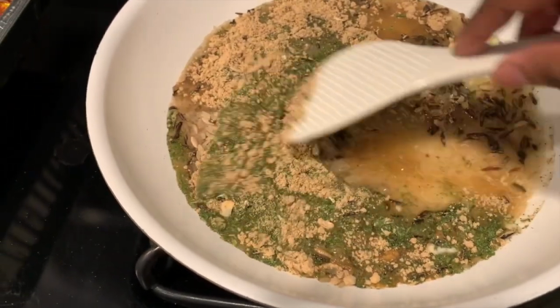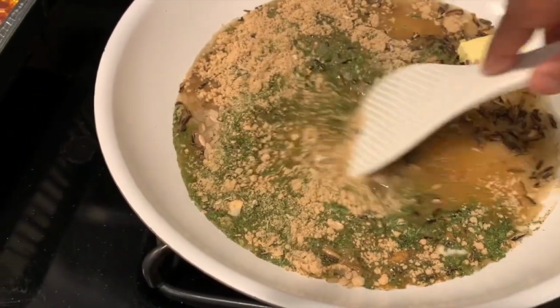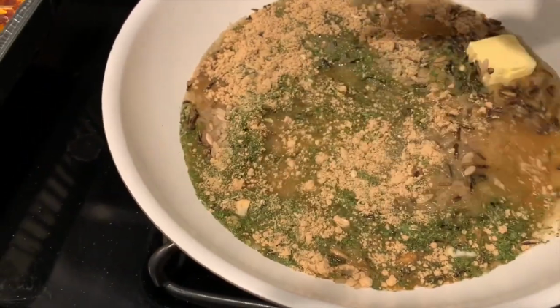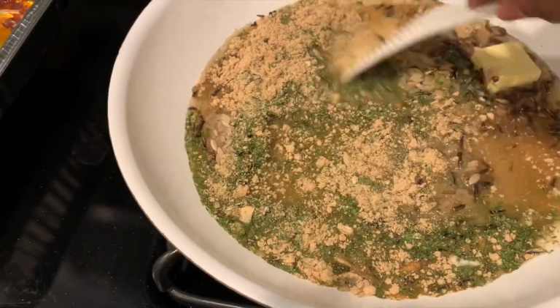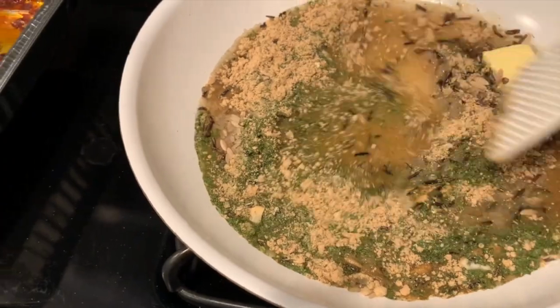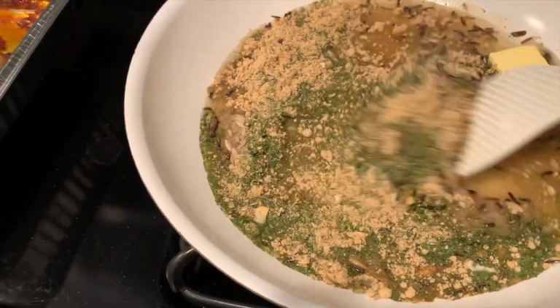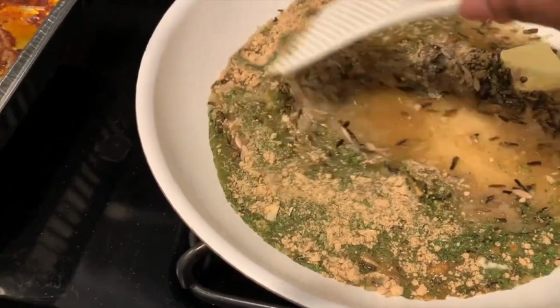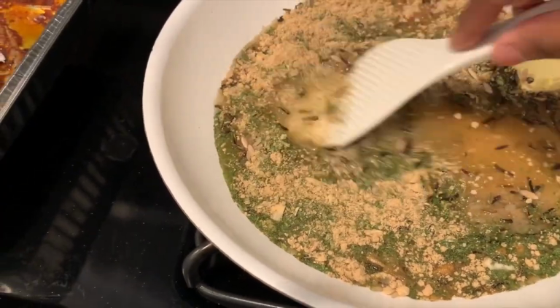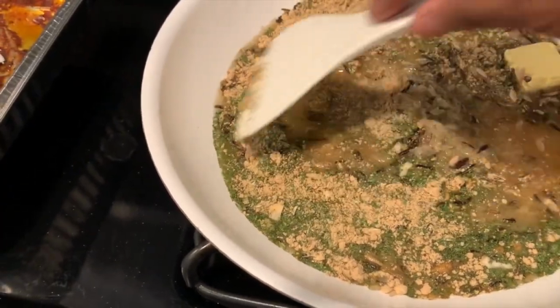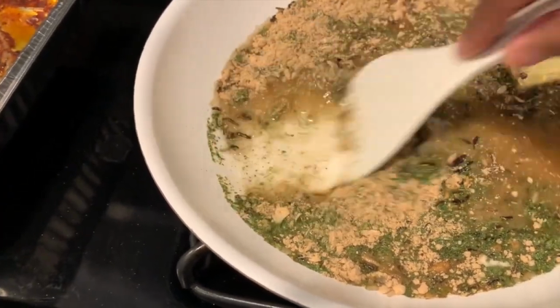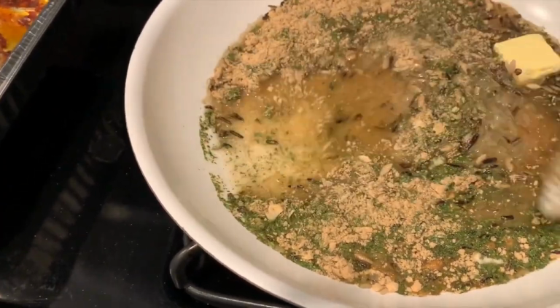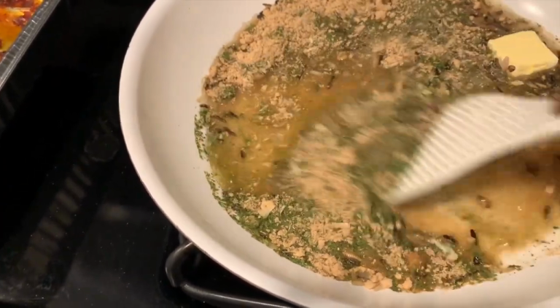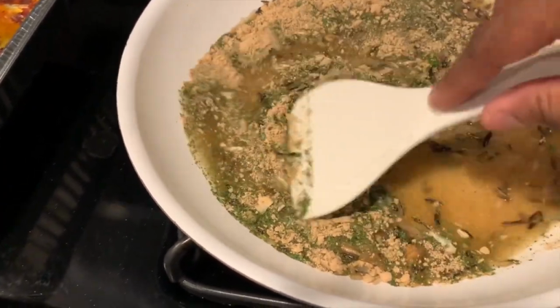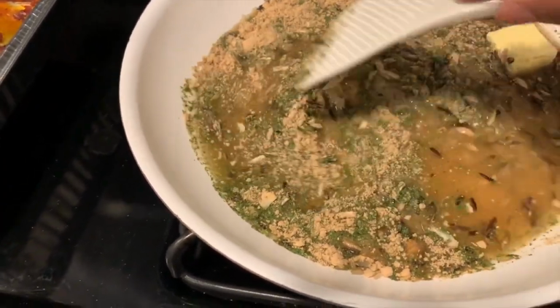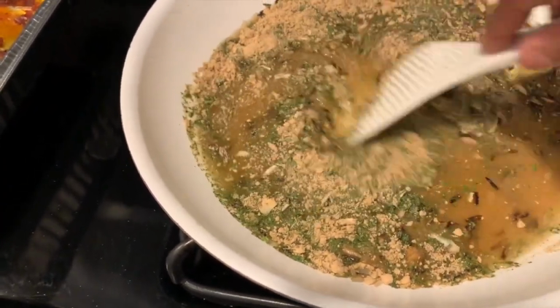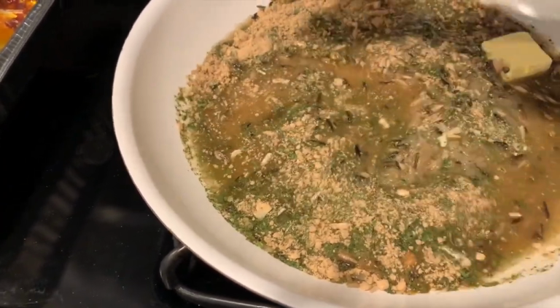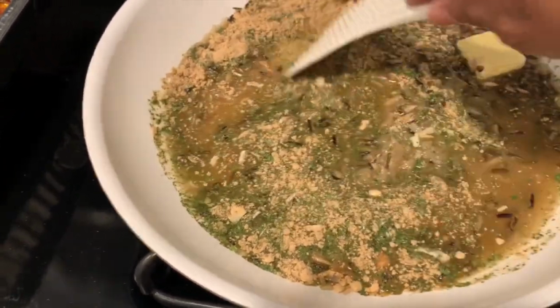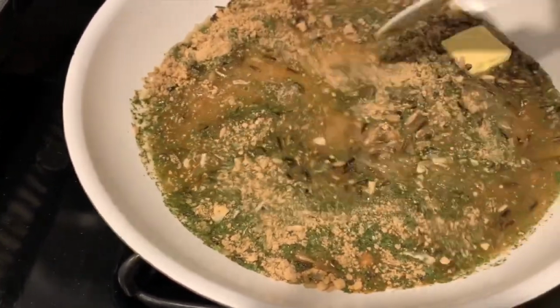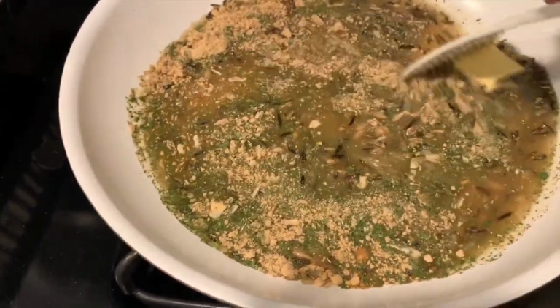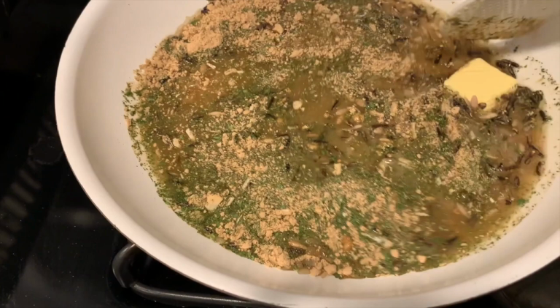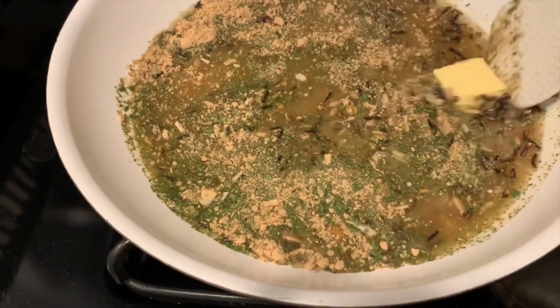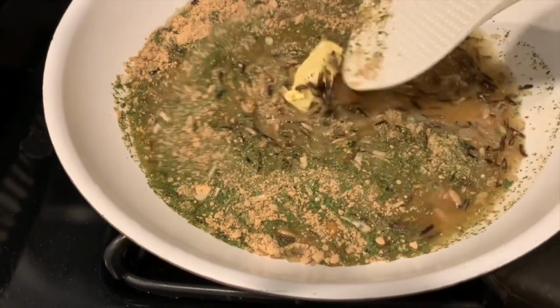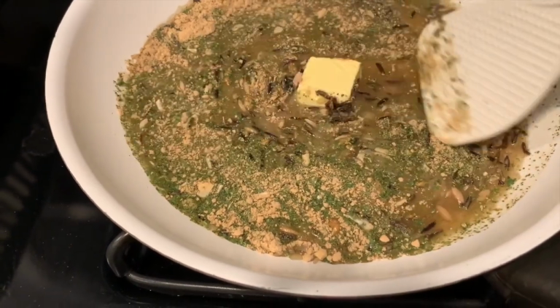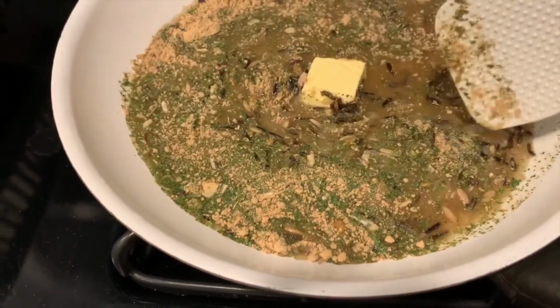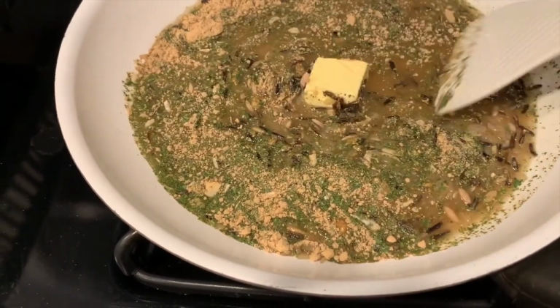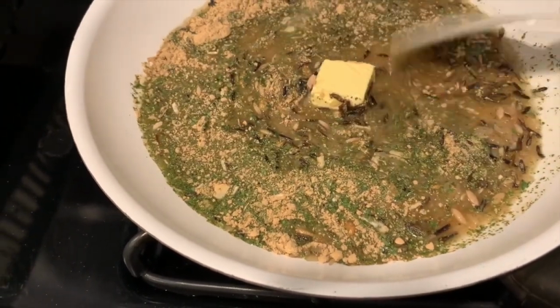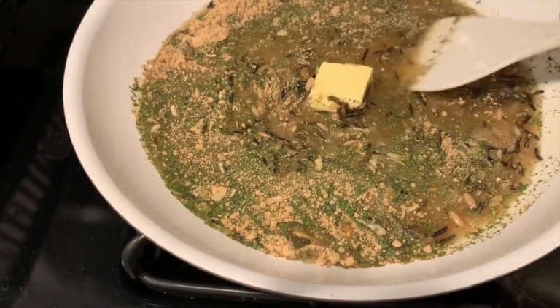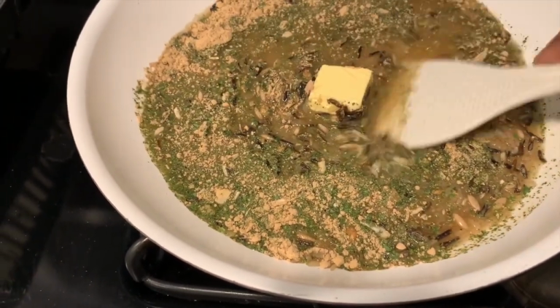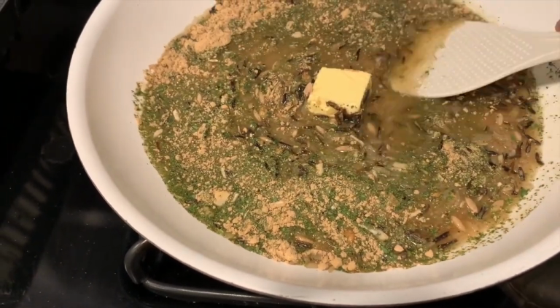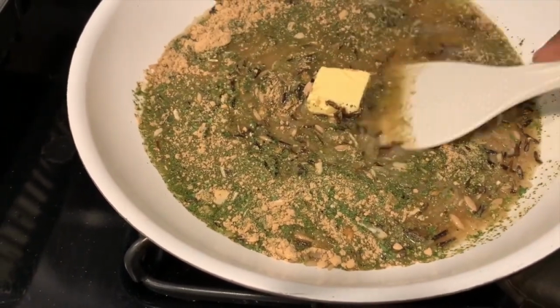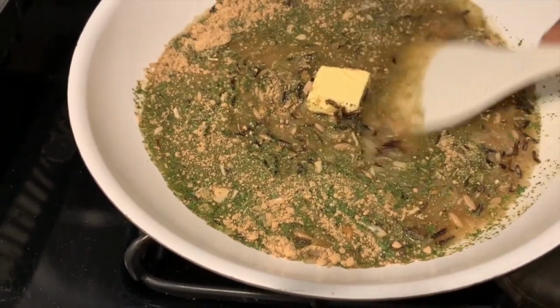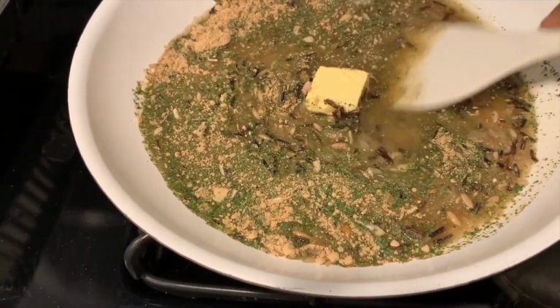Boxed rice always looks kind of gross in the beginning. I will say Uncle Ben's wild rice is my favorite, but it always looks super gross to me while I'm cooking it.